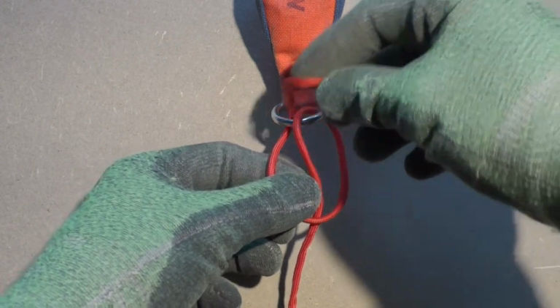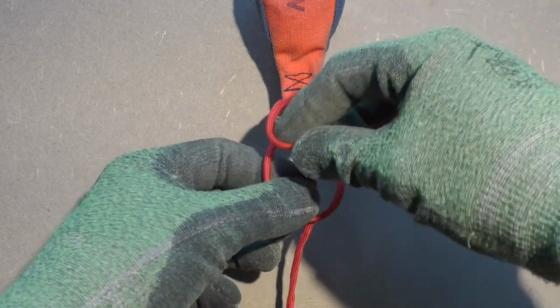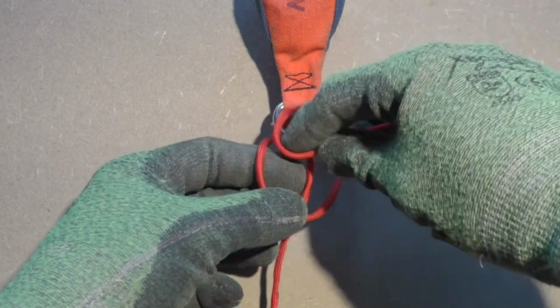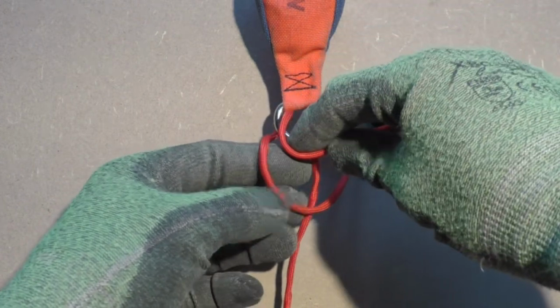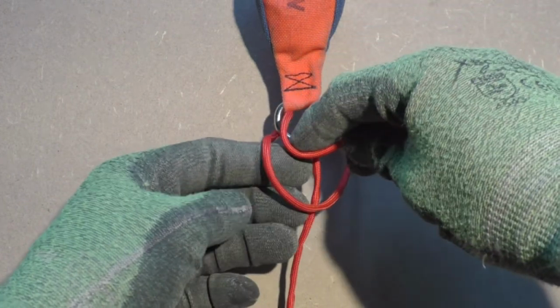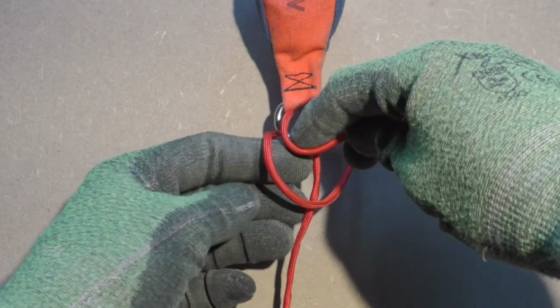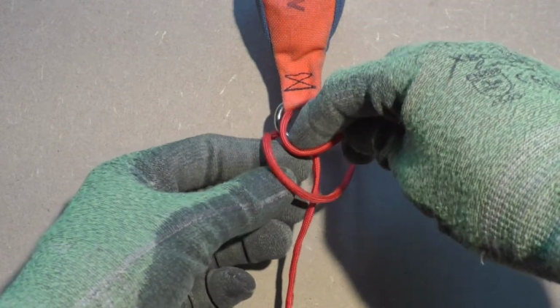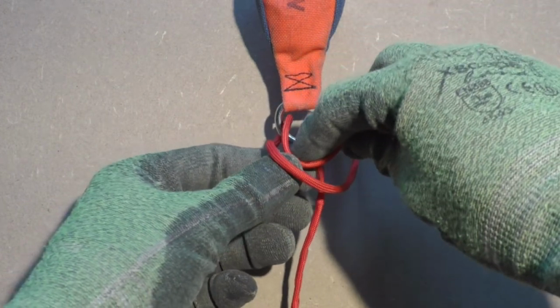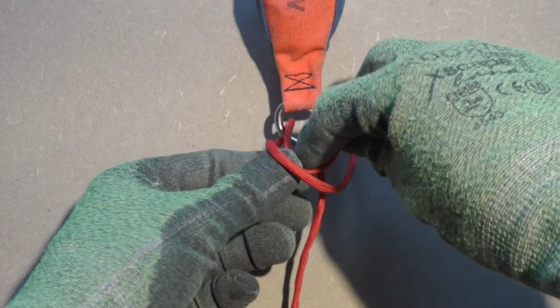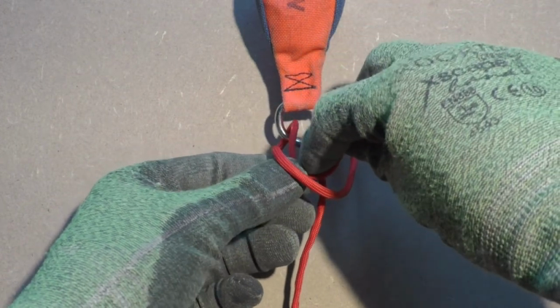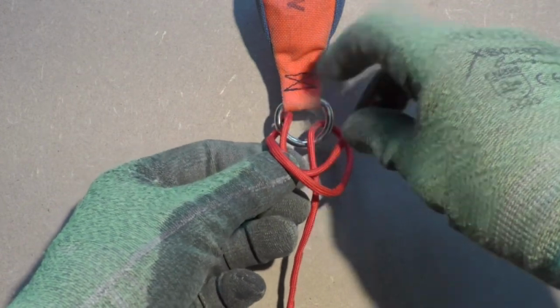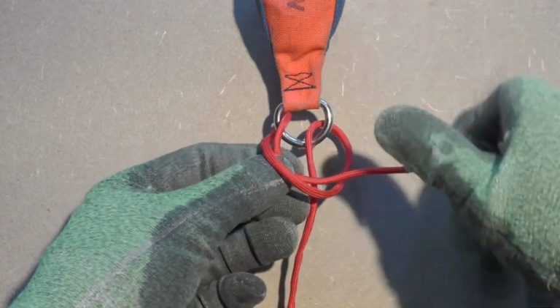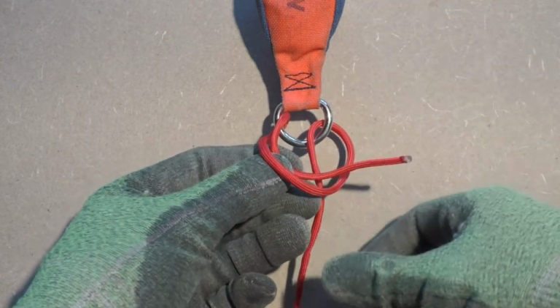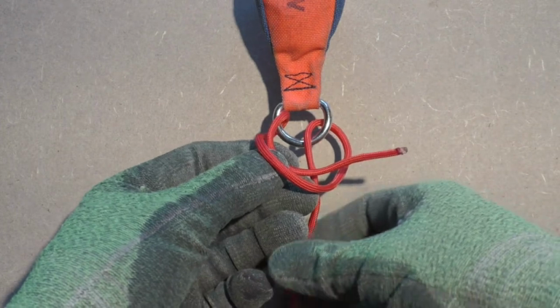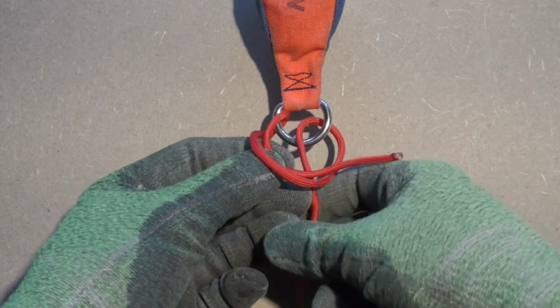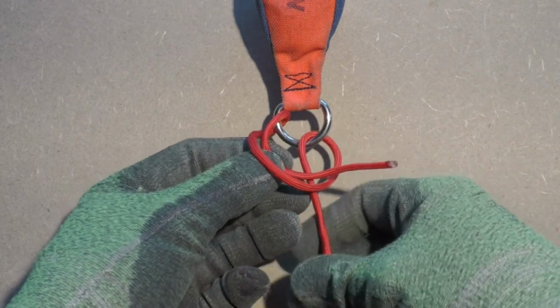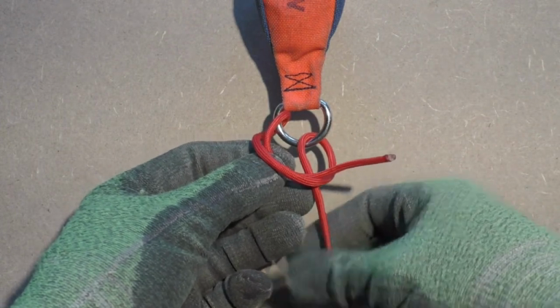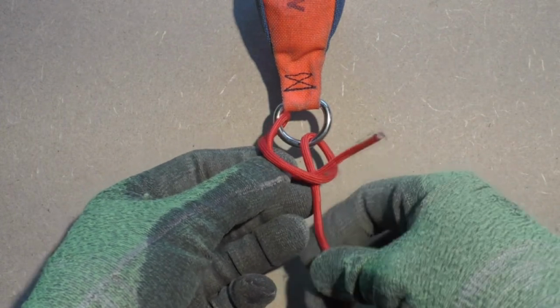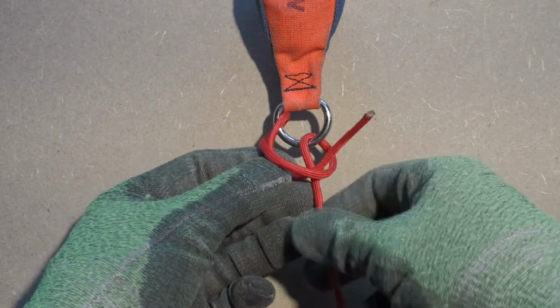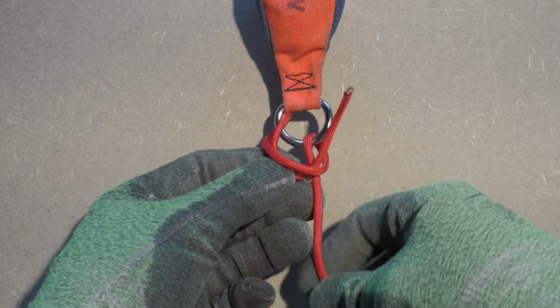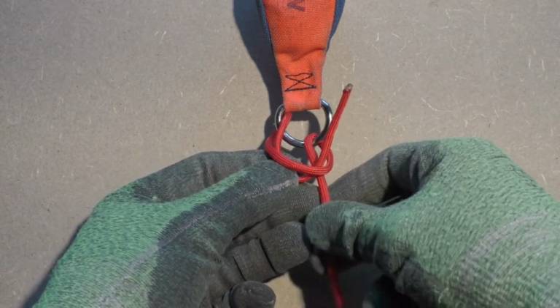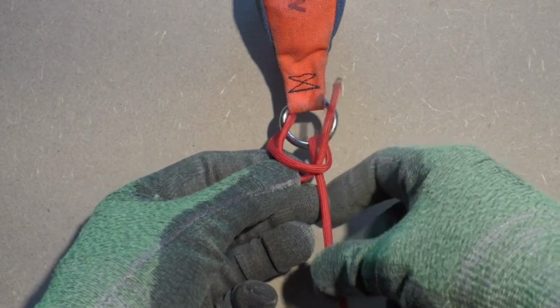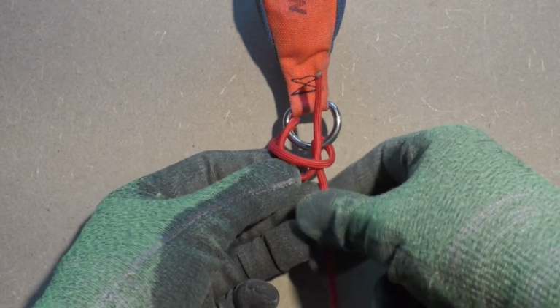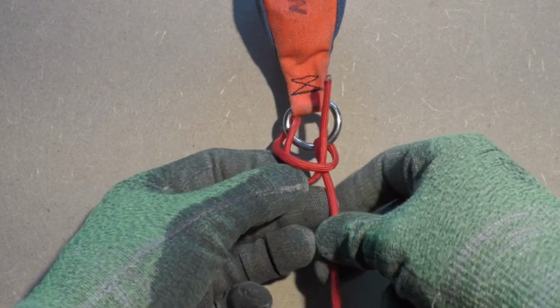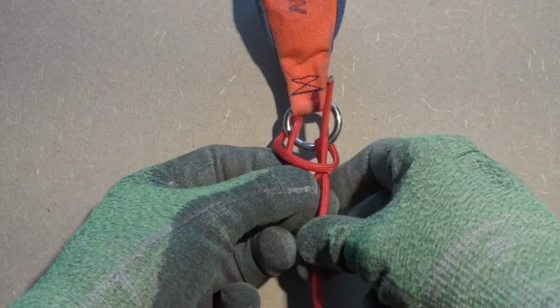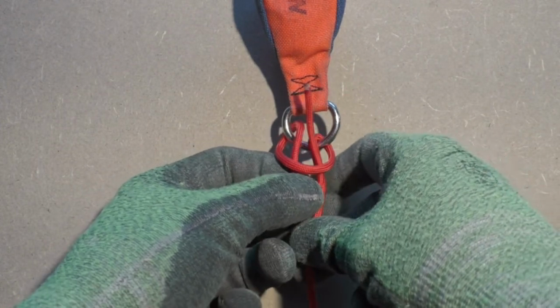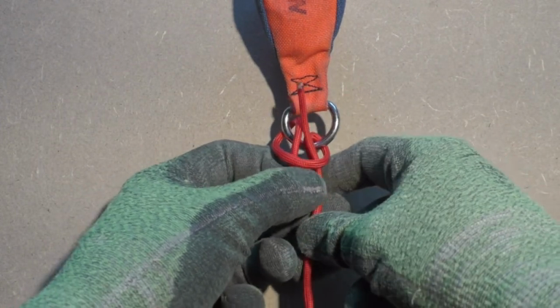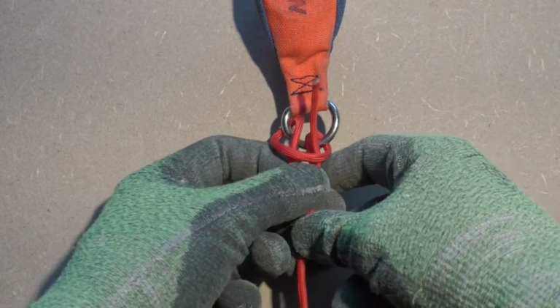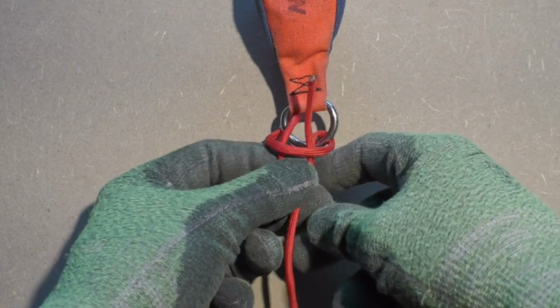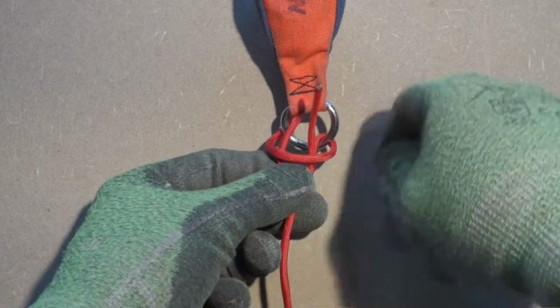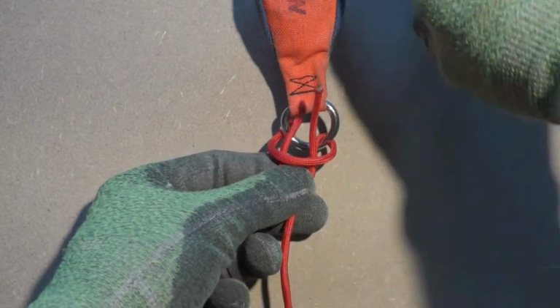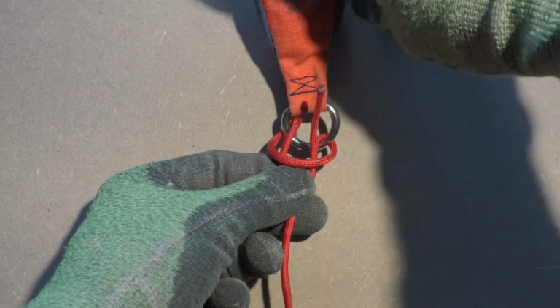If you put the working end through the loop then you will have formed a normal lark's head knot. But that can be a bit difficult to untie.